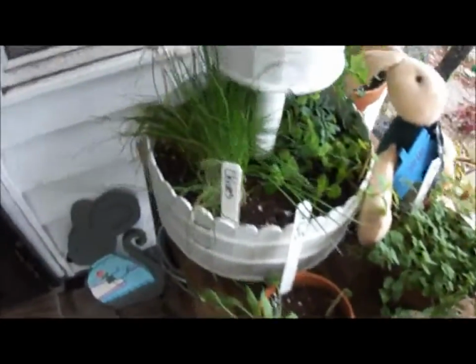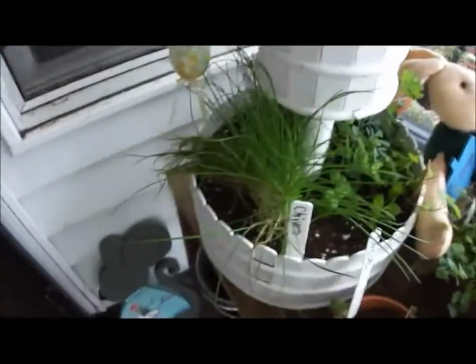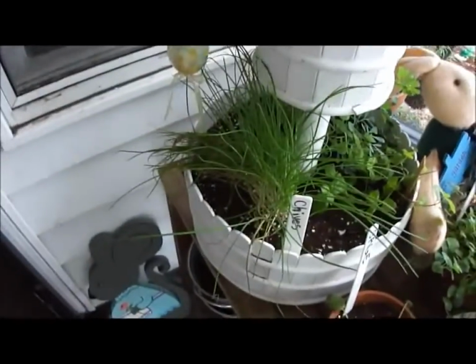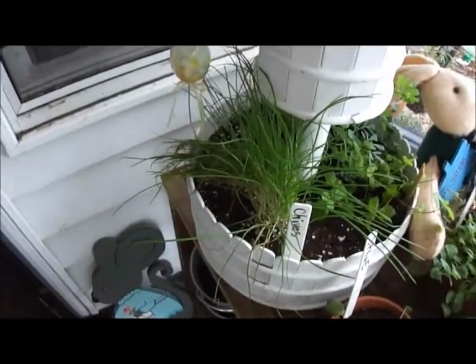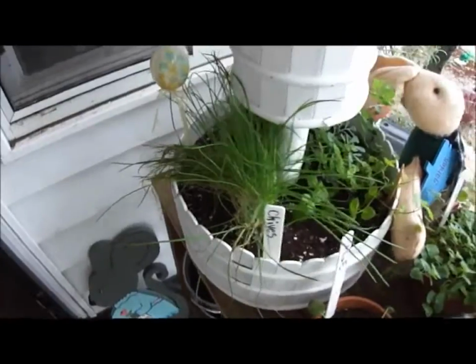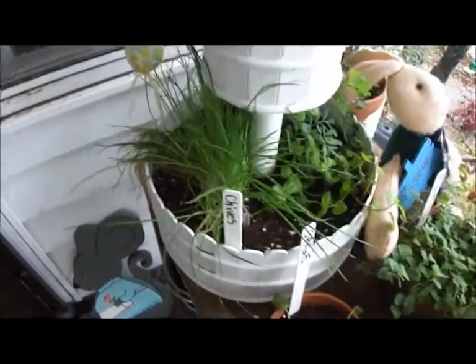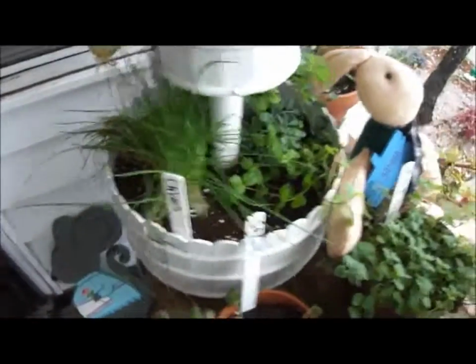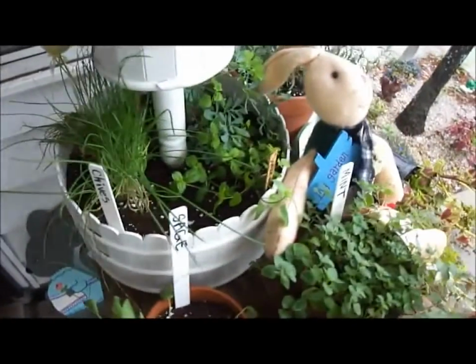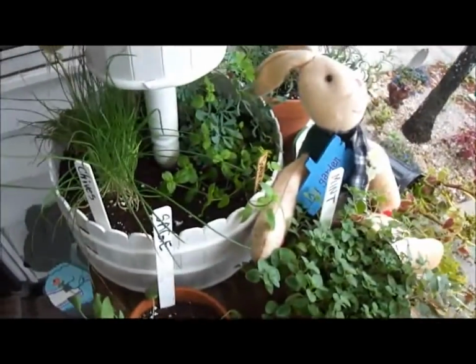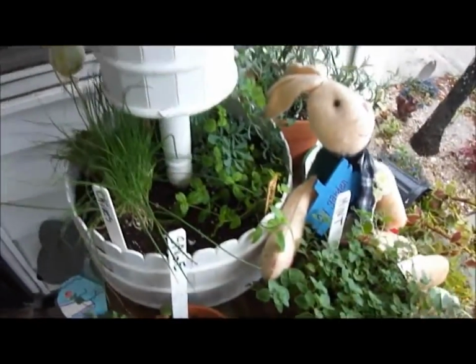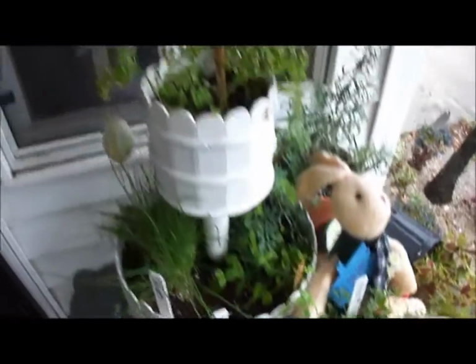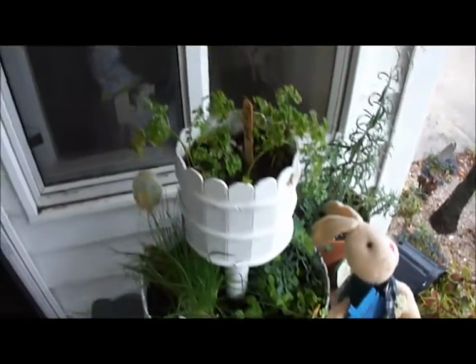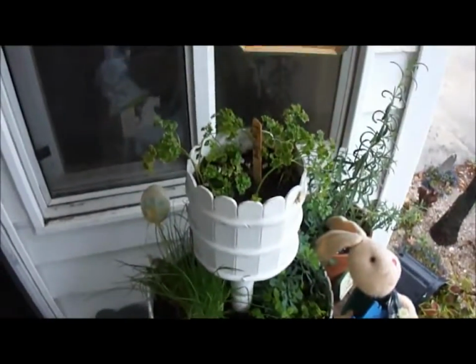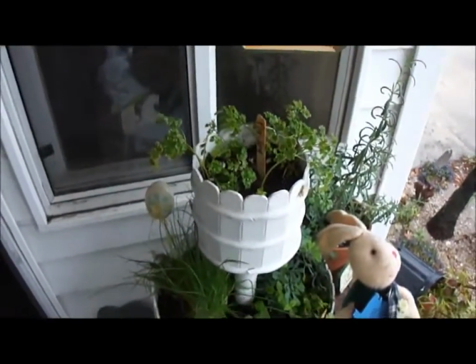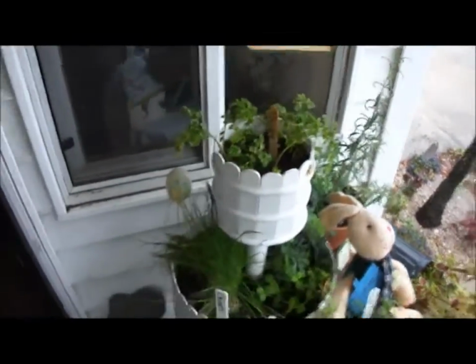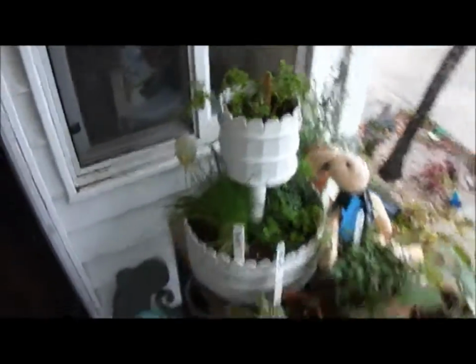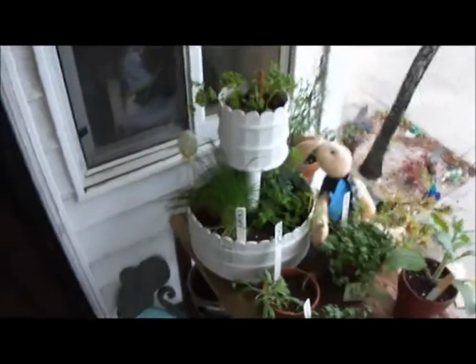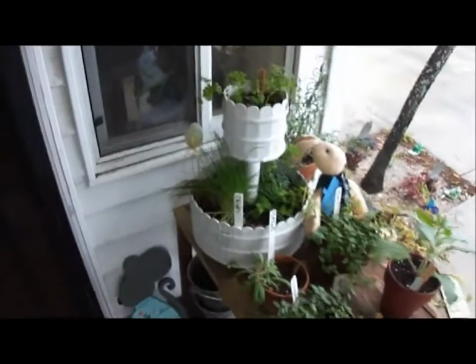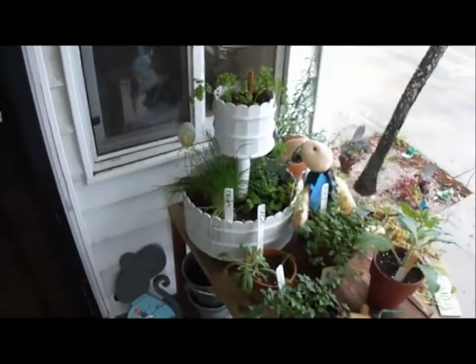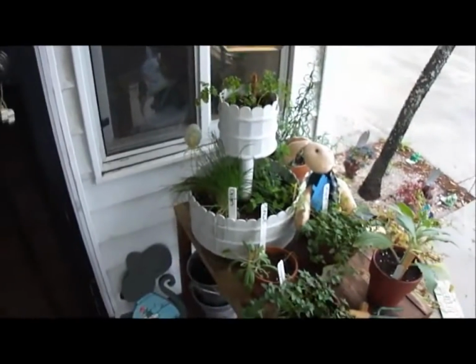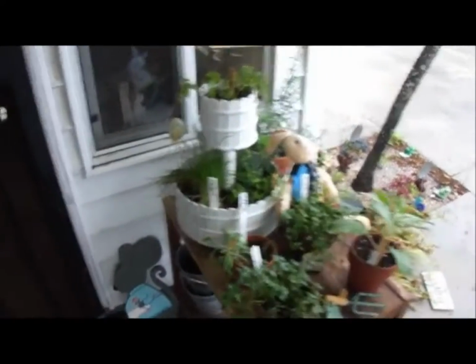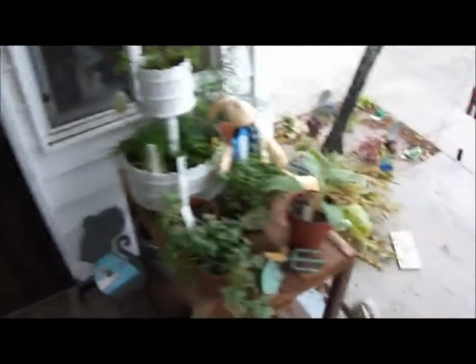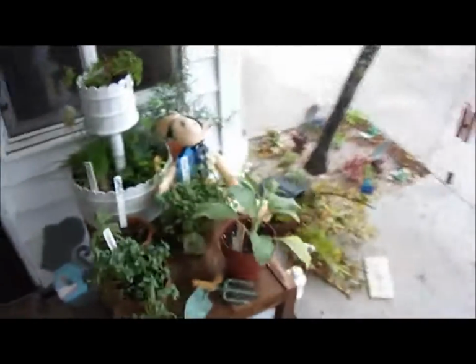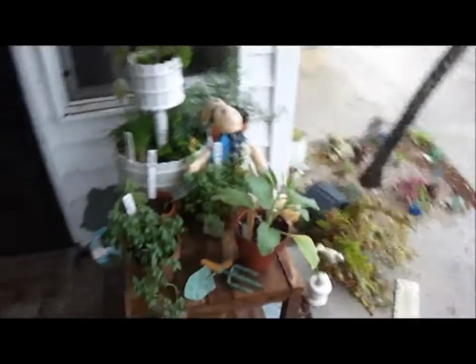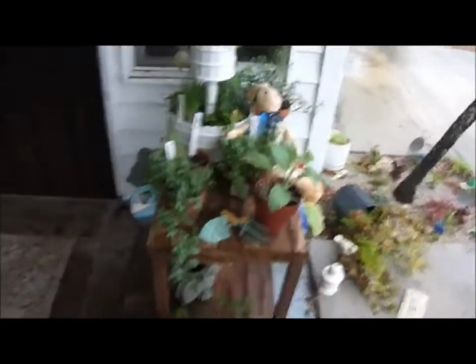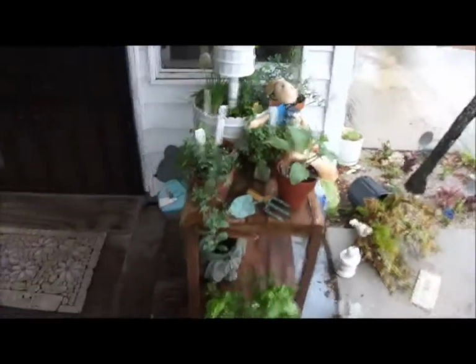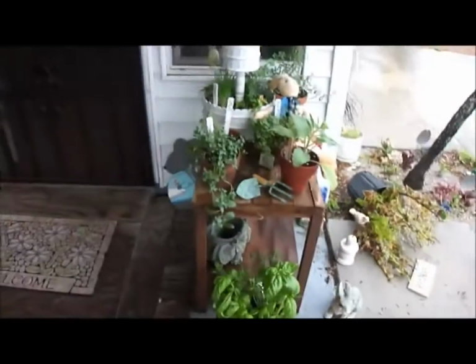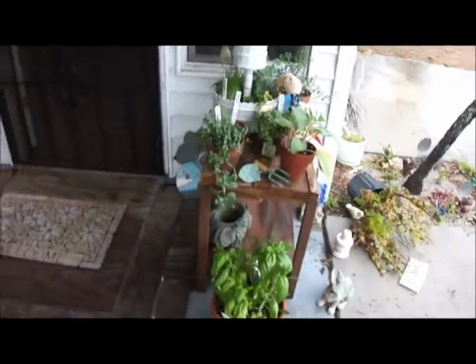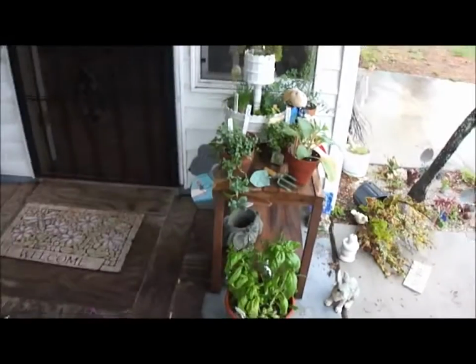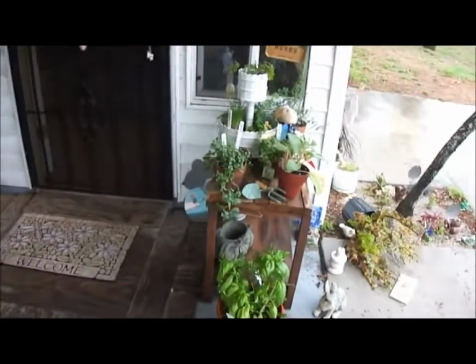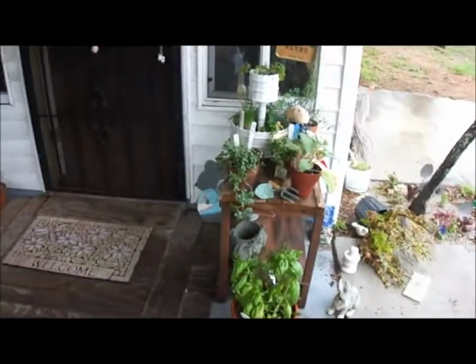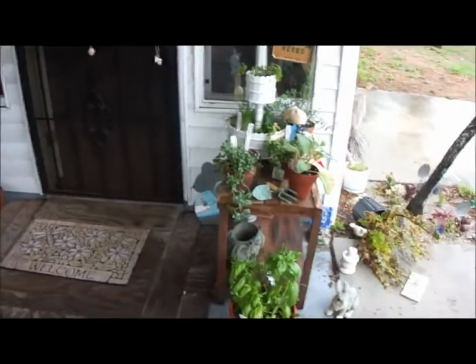I have chives, spearmint, and parsley growing in this cute container. And then I'm going to be getting some lavender. Right now, here are my herbs.